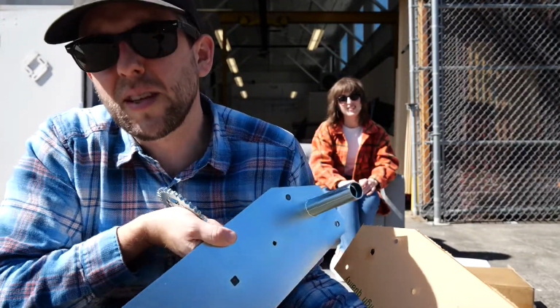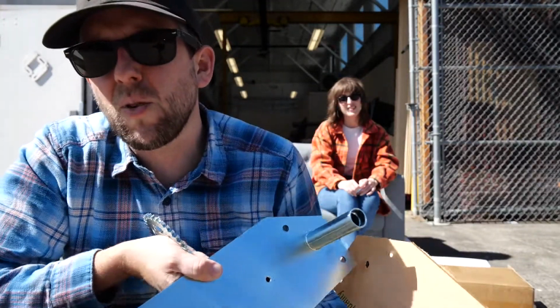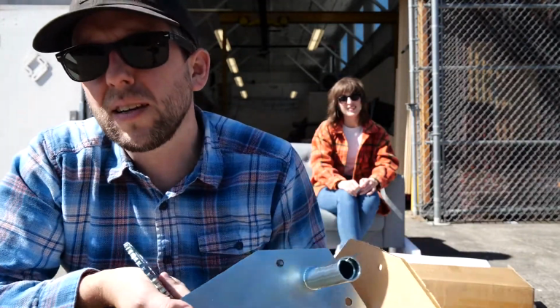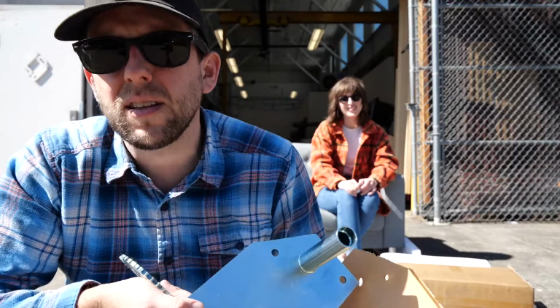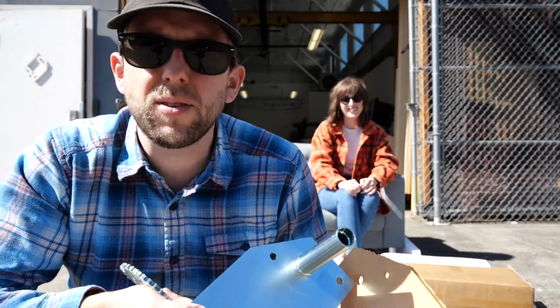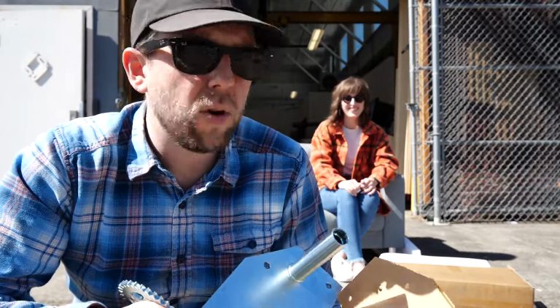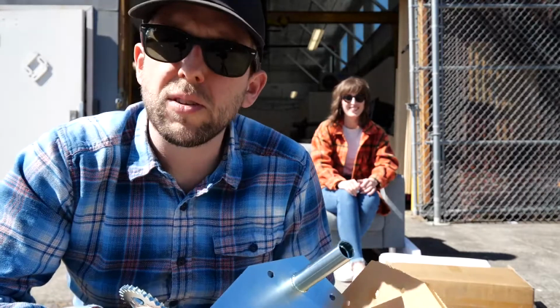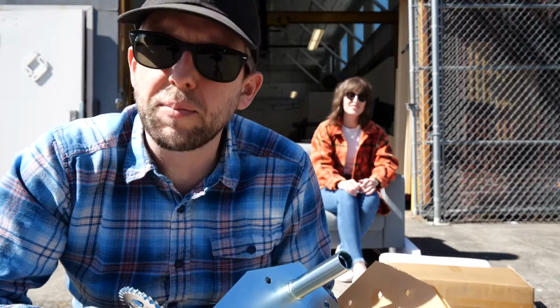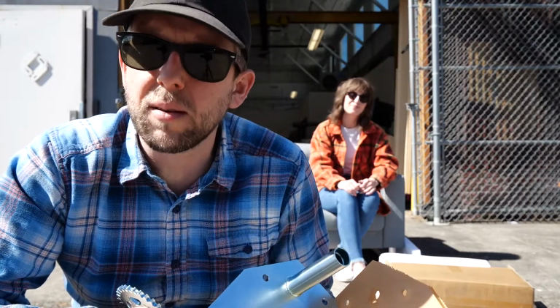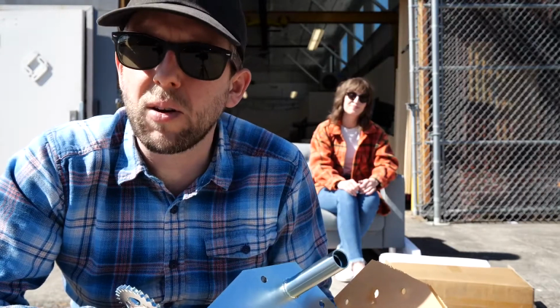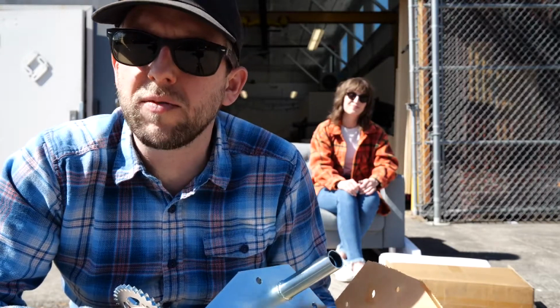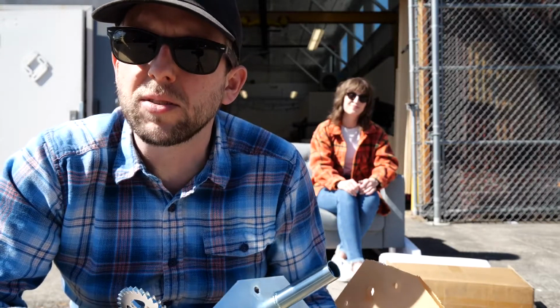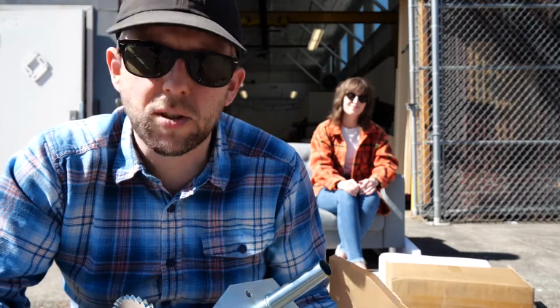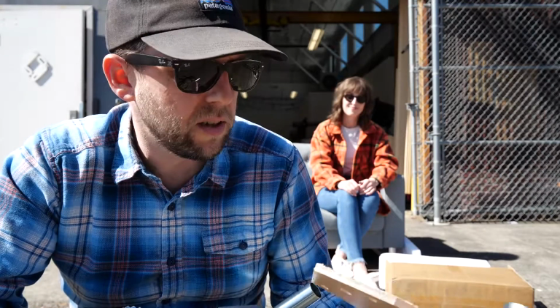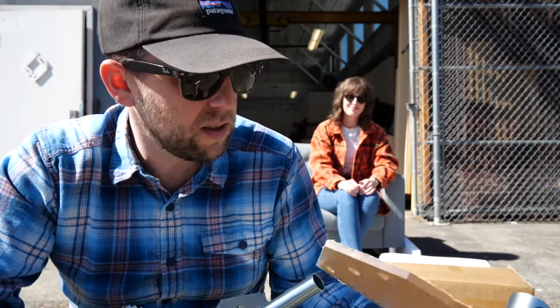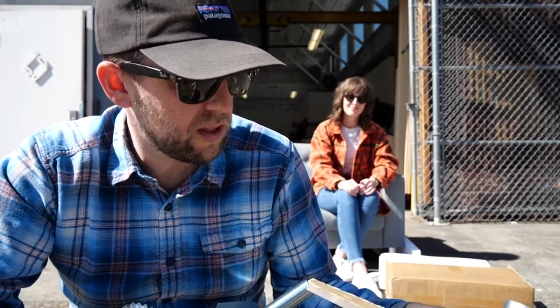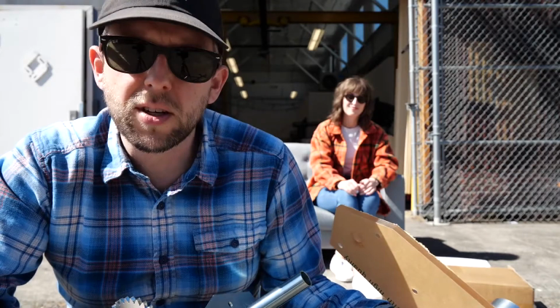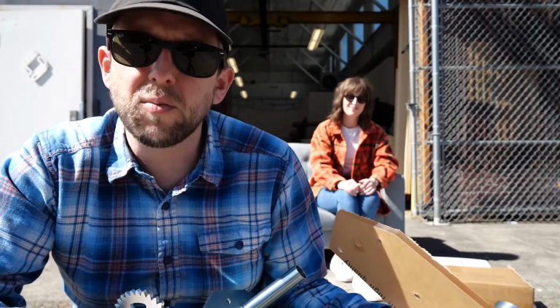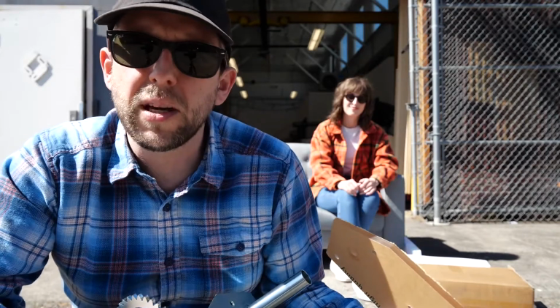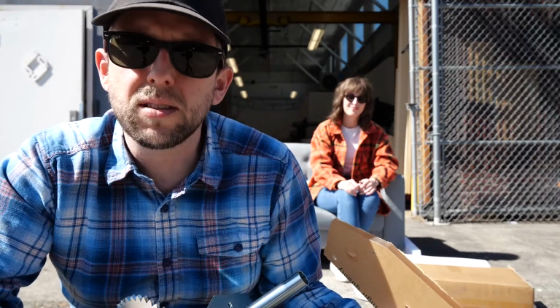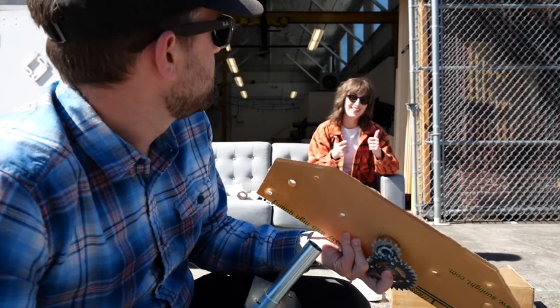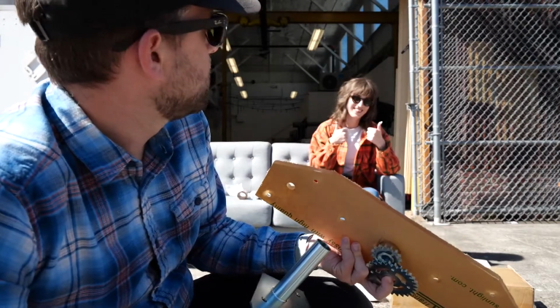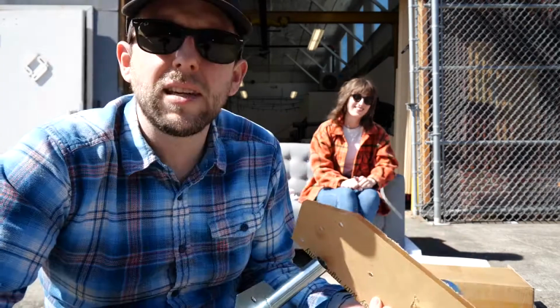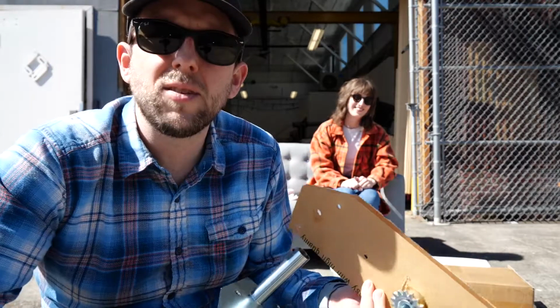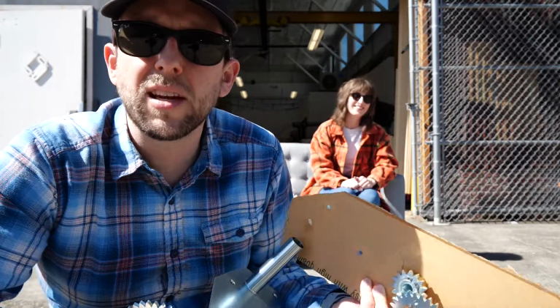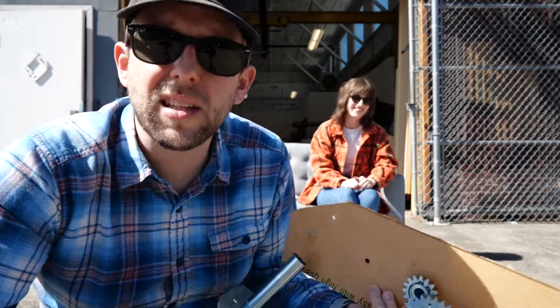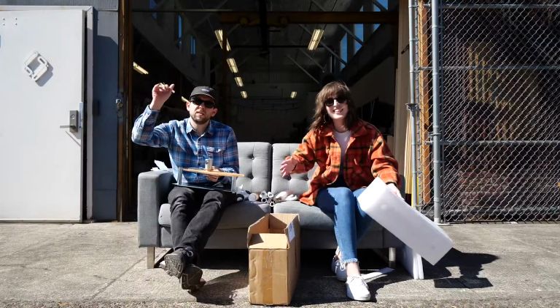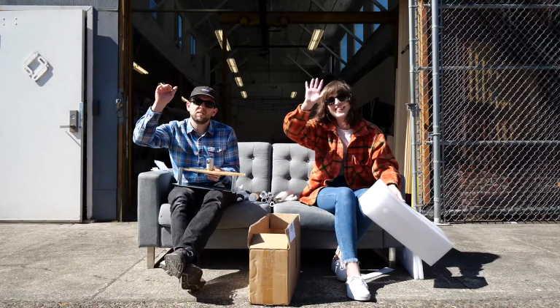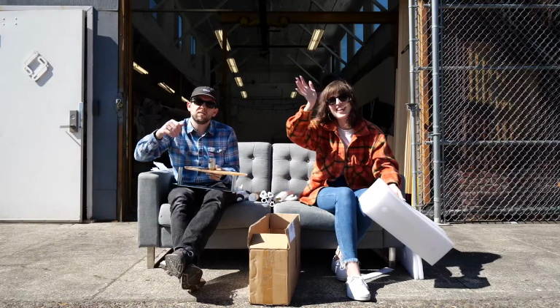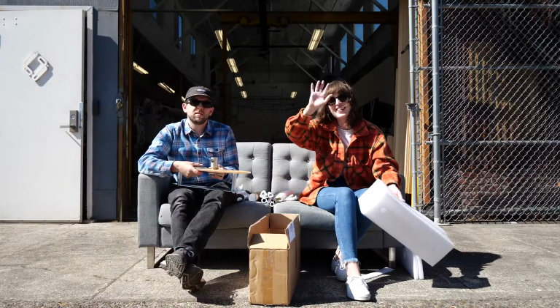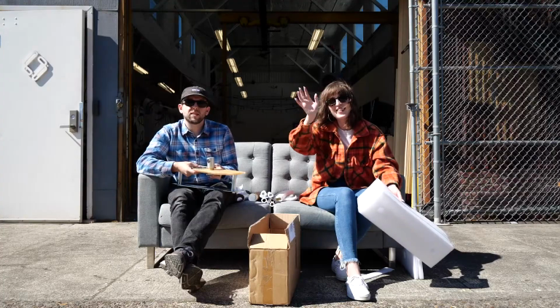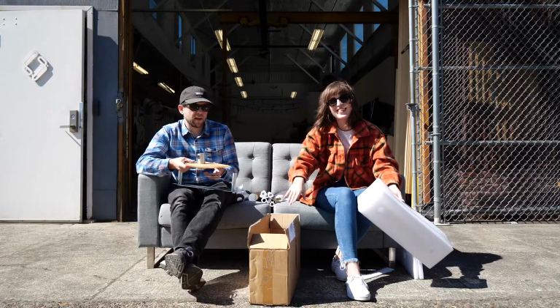Some assembly required — some delightful, wonderful shop day assembly required. I'm very much looking forward to it, to go on to Loop's future custom workbench. Stay tuned for that. Thank you. See you next time on Unbox.